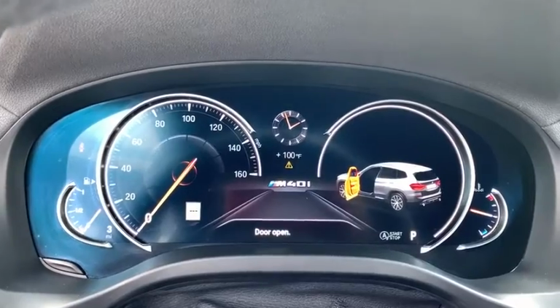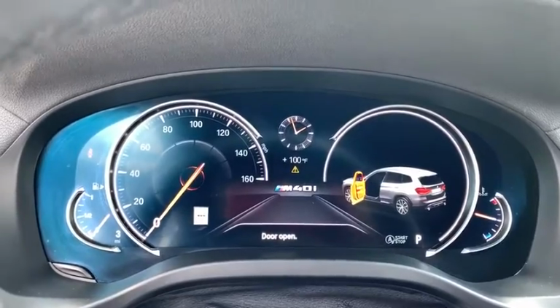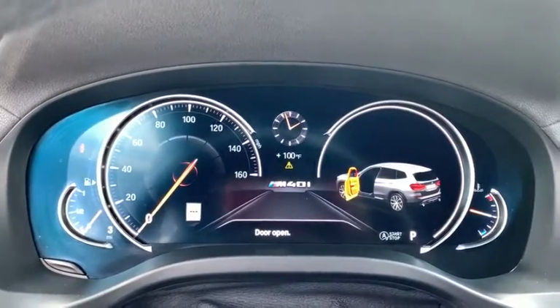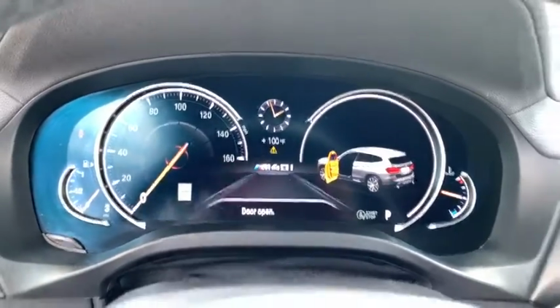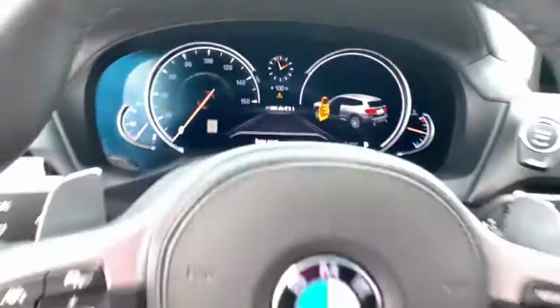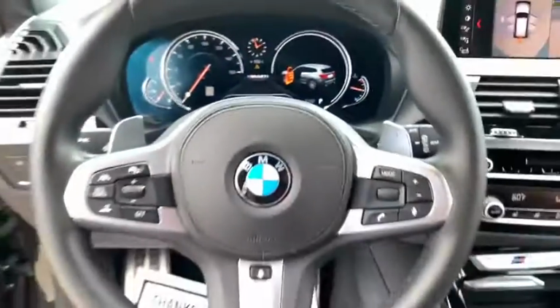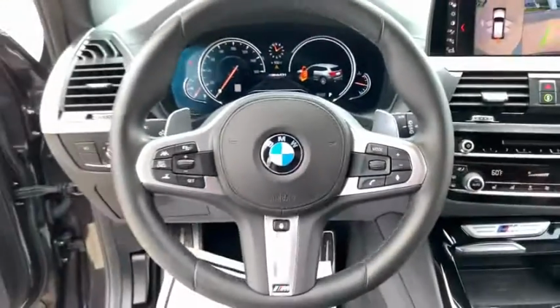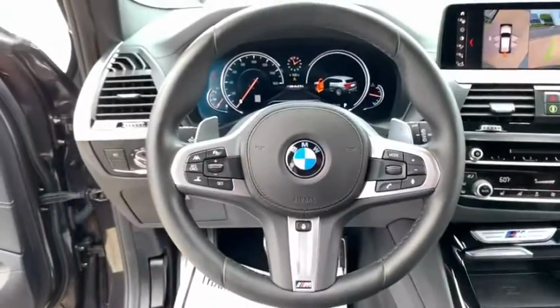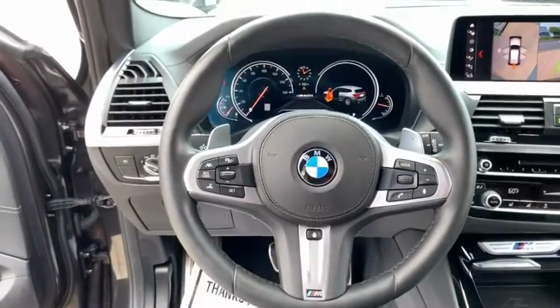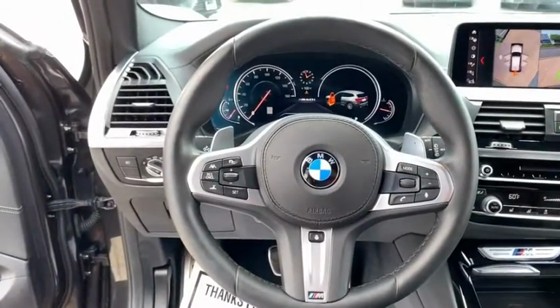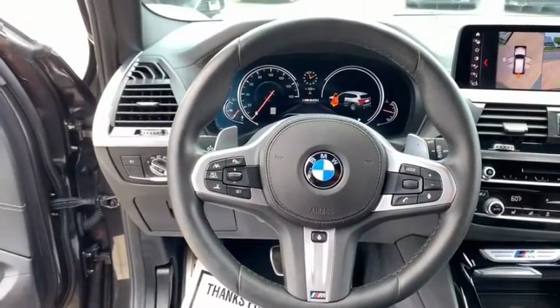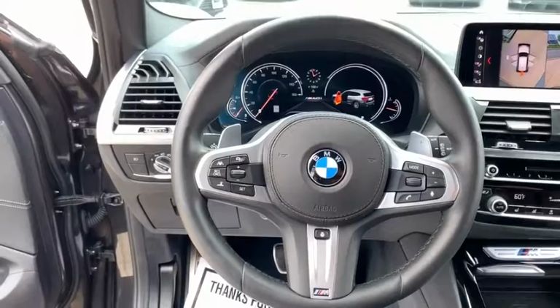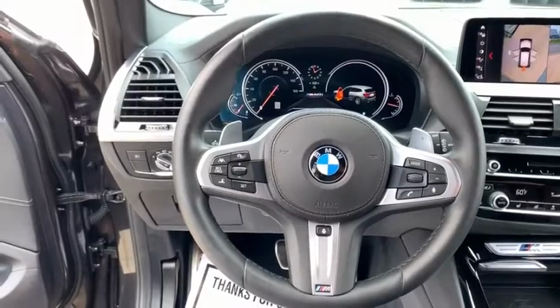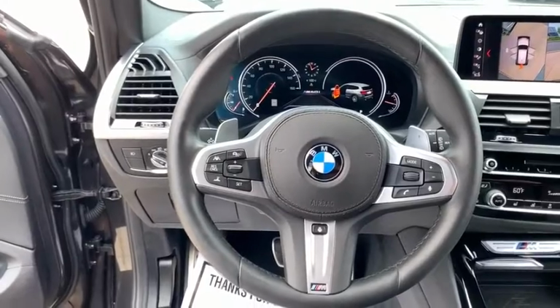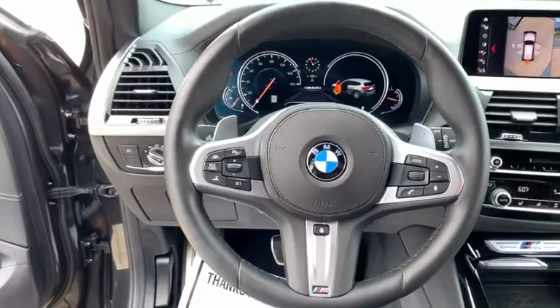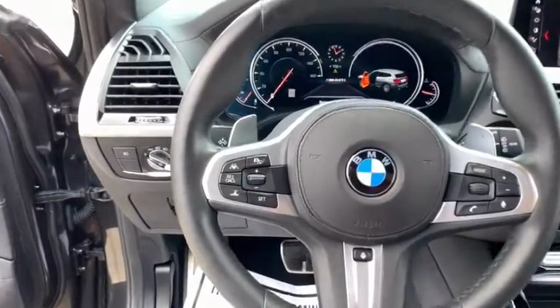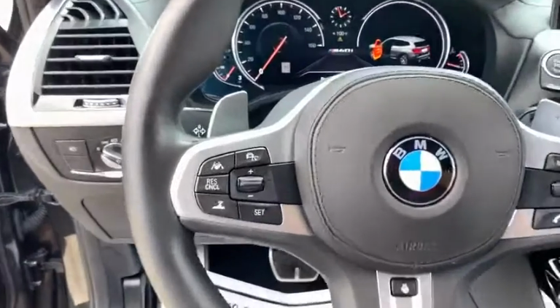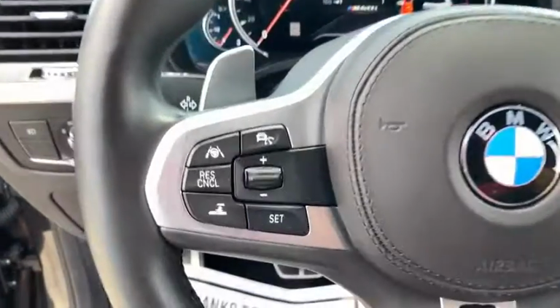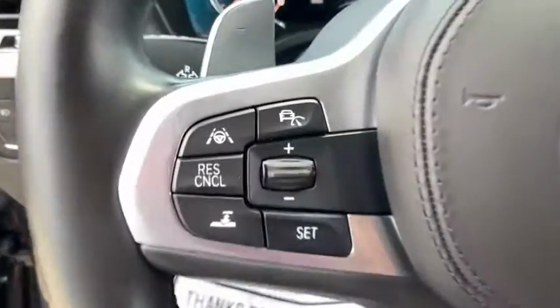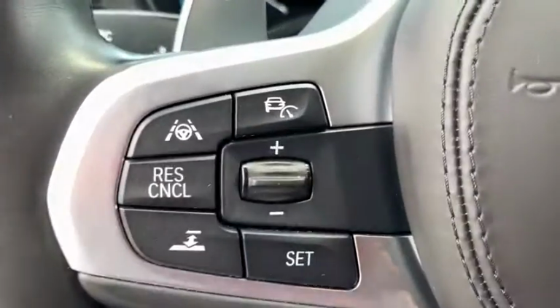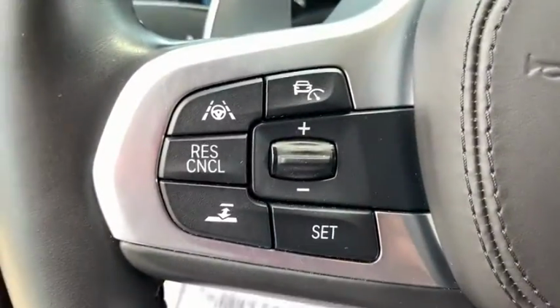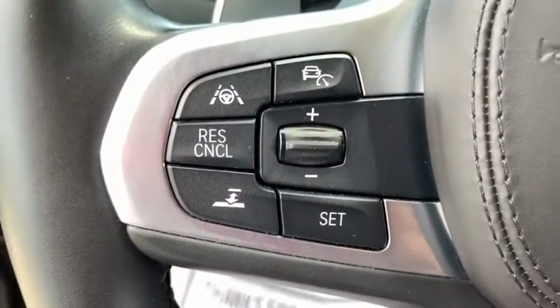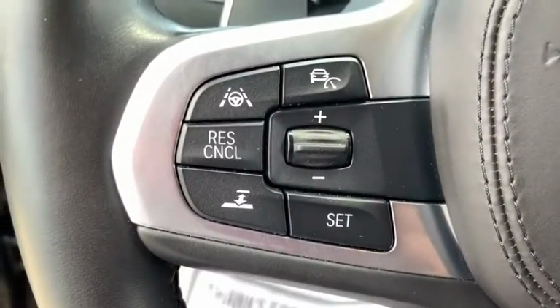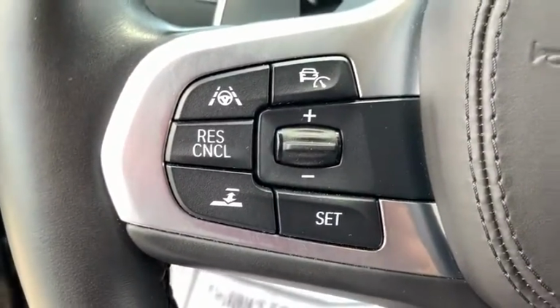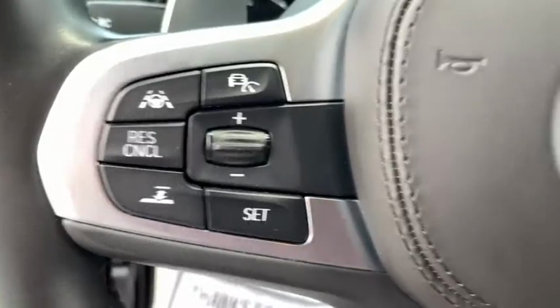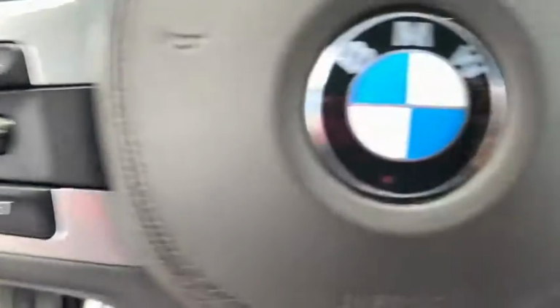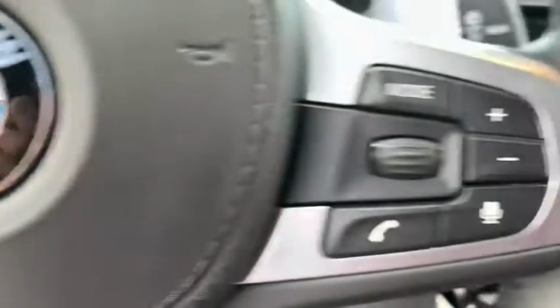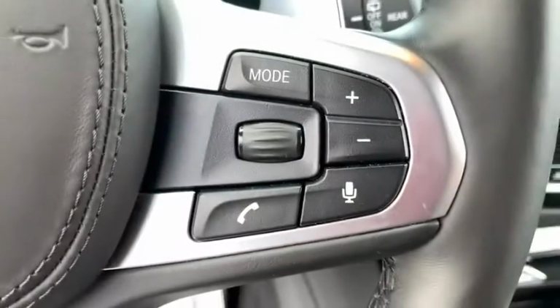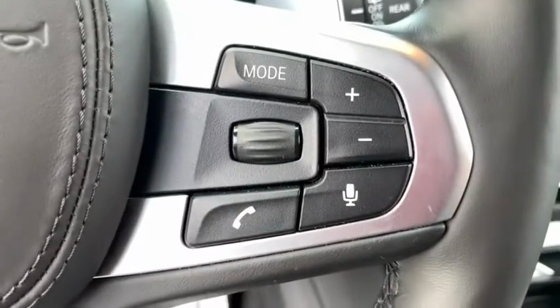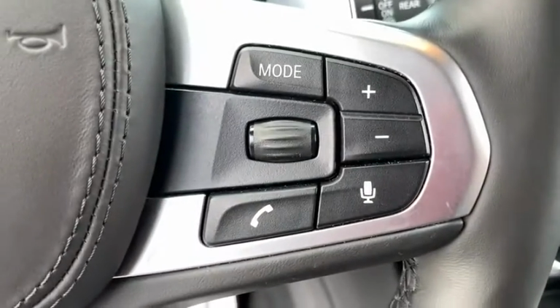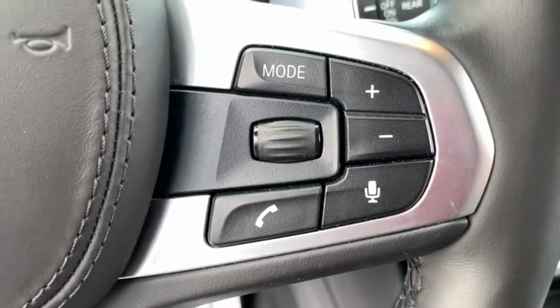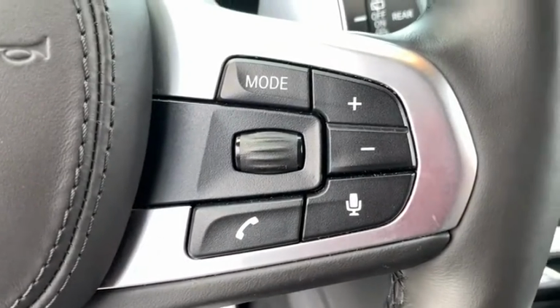Four-wheel disc brakes, universal garage door opener, heated steering wheel, heated front seat, trip computer, security system, fog lights, electronic stability control, power windows, rear window defroster, panic alarm.